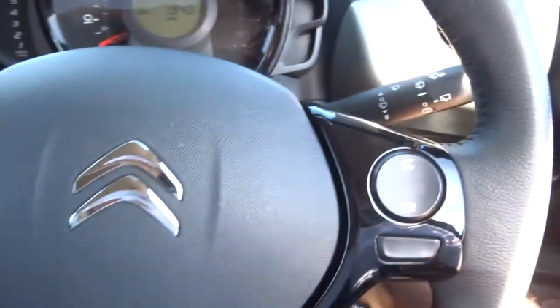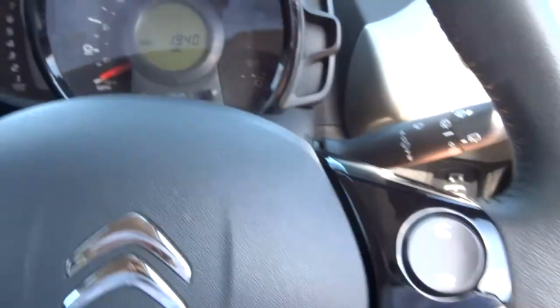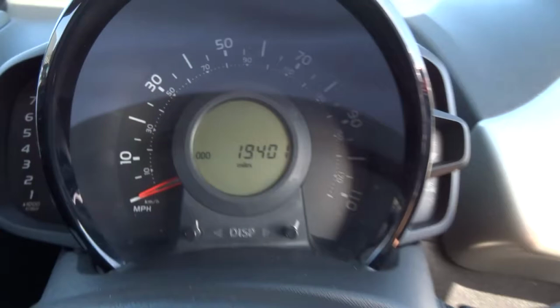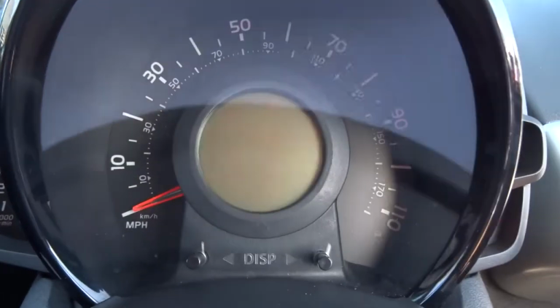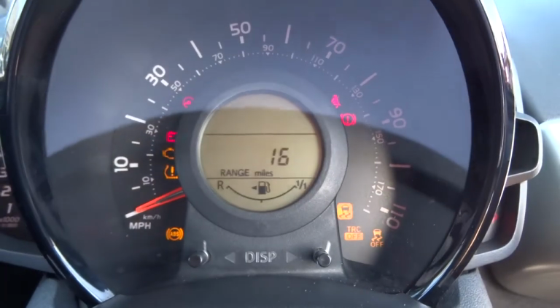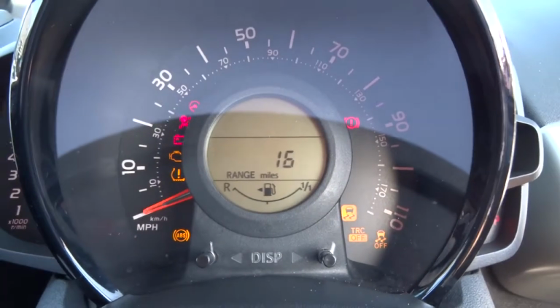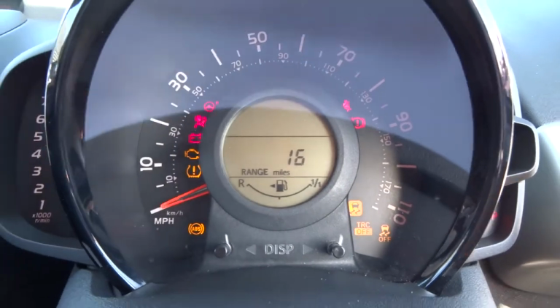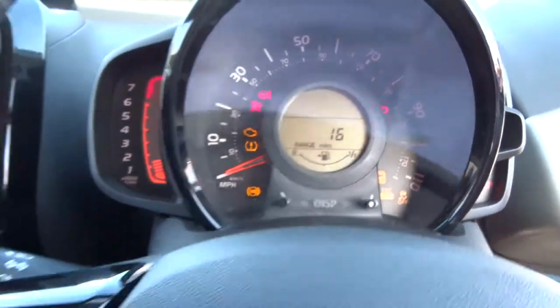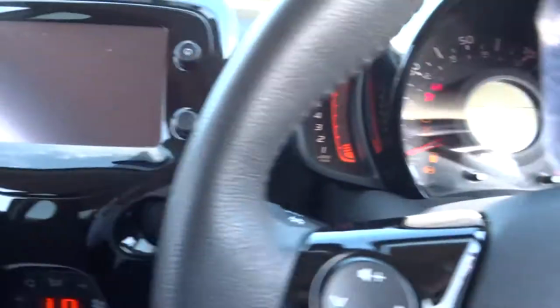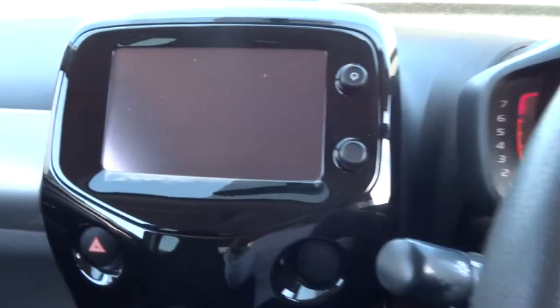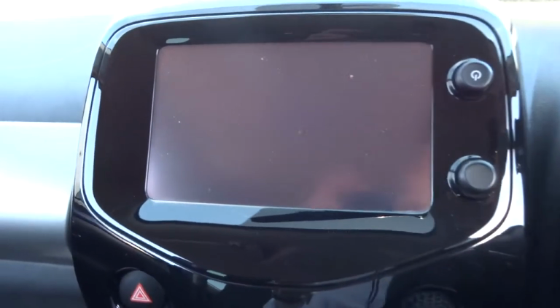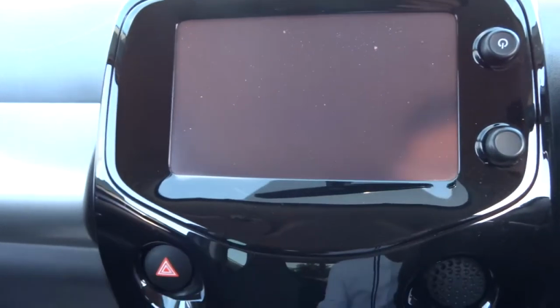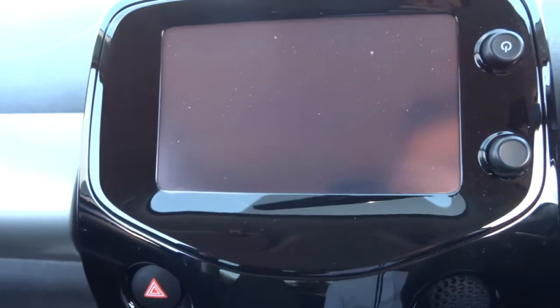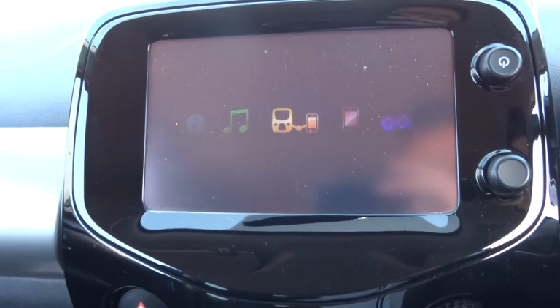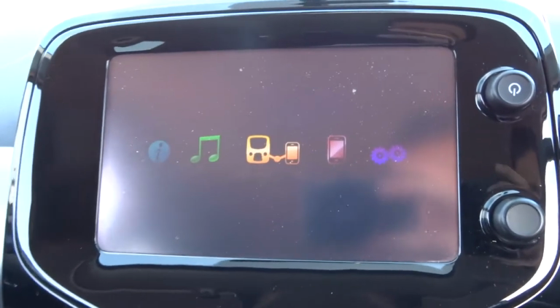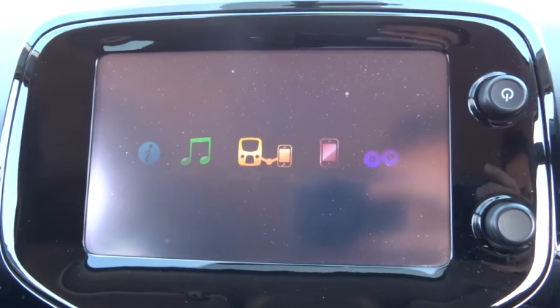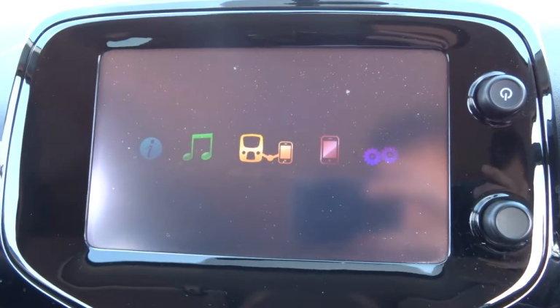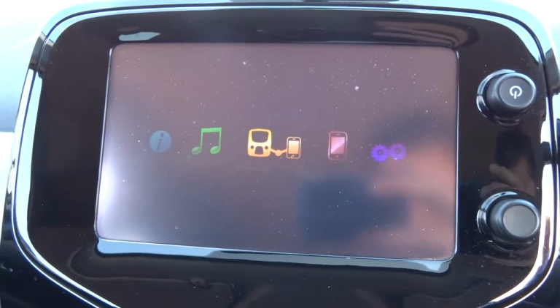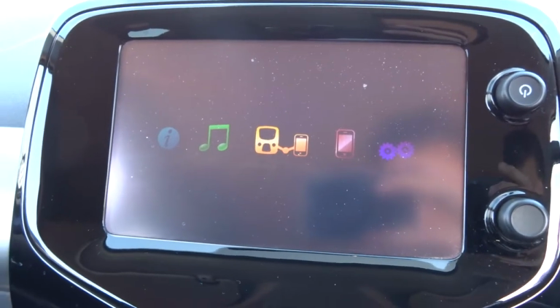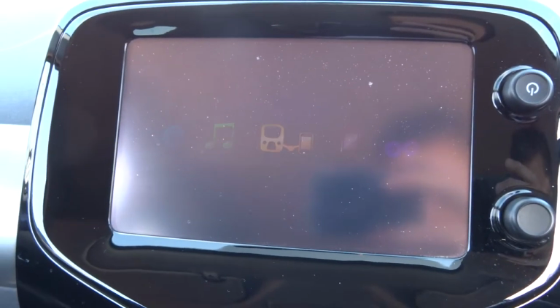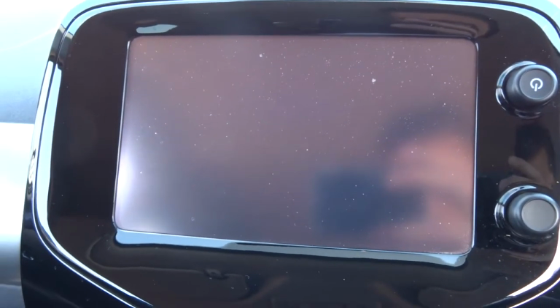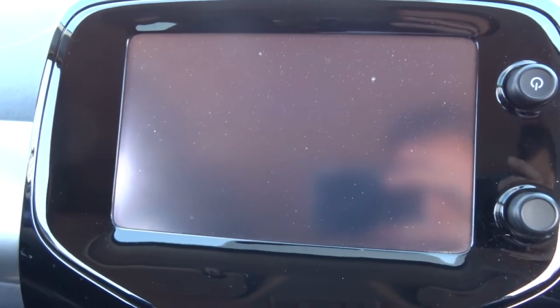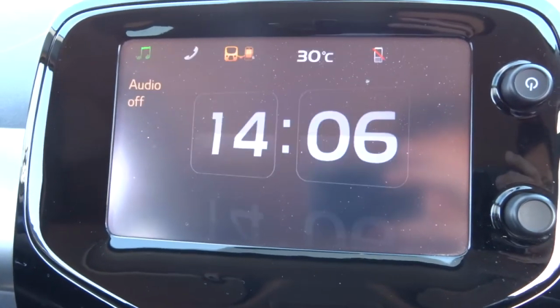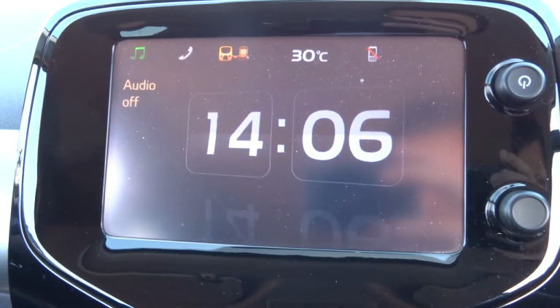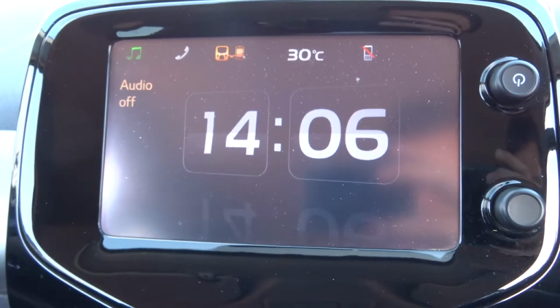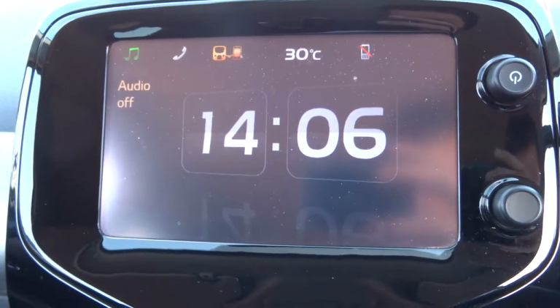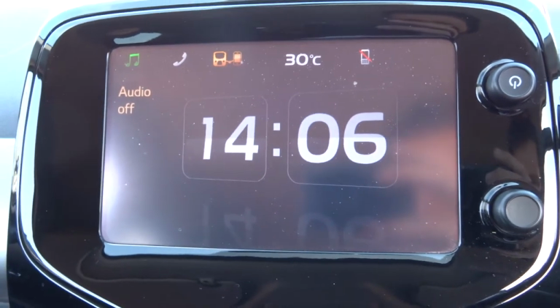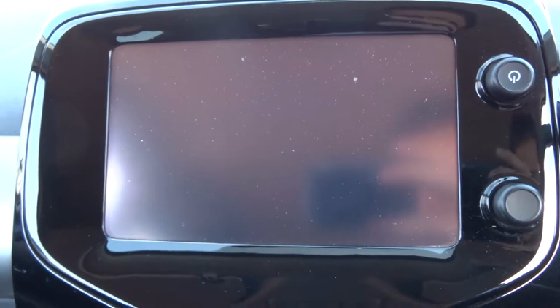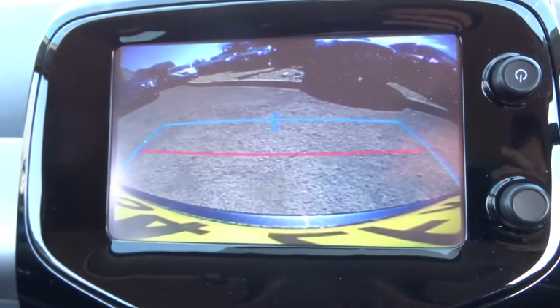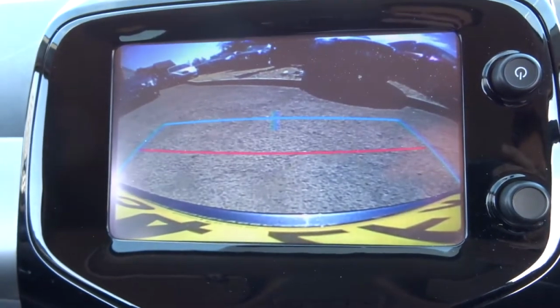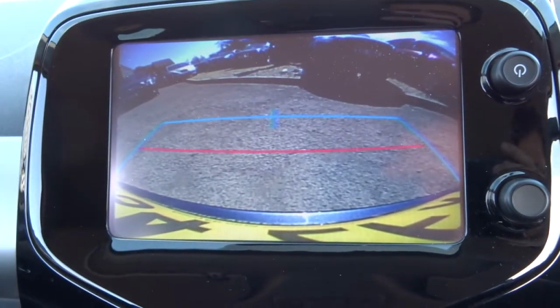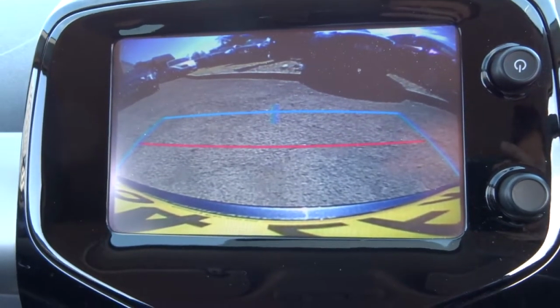Let's get the car started. So there's the media interface, just loading up. Stick it into reverse and there's the reversing camera.